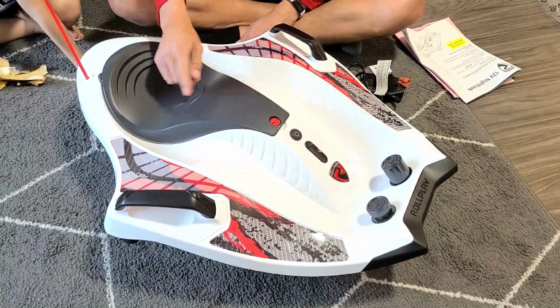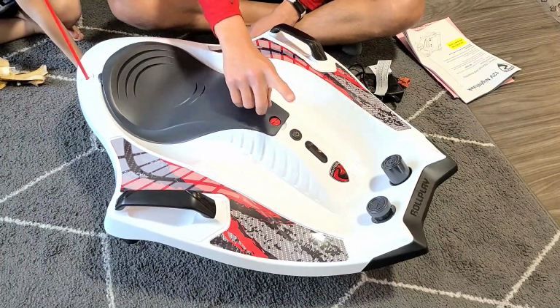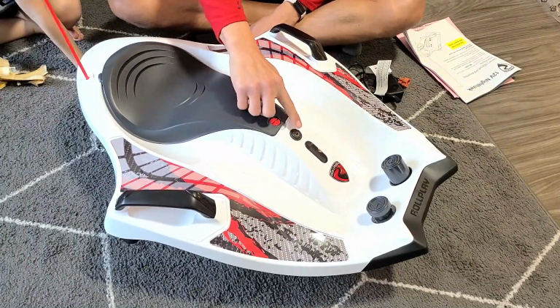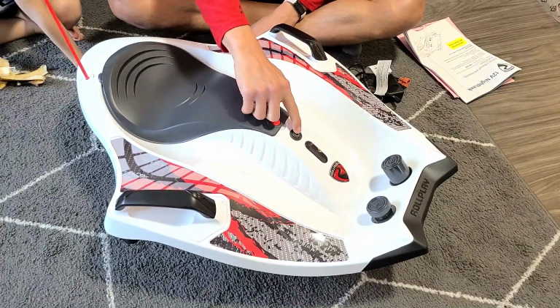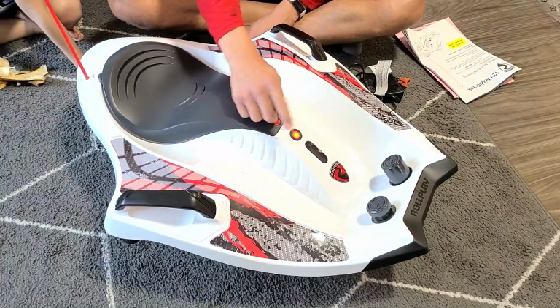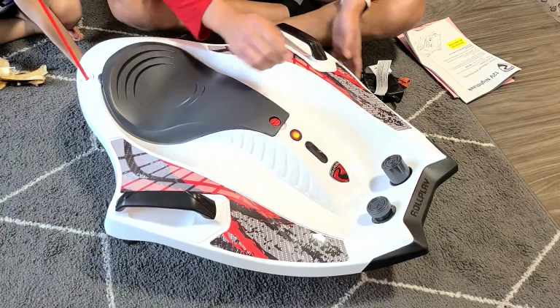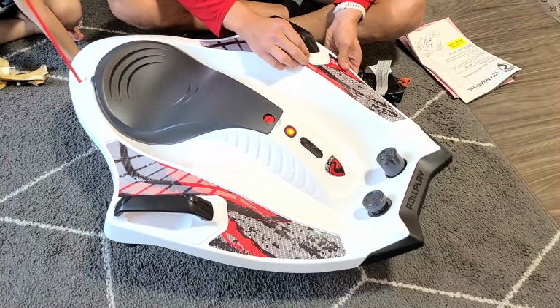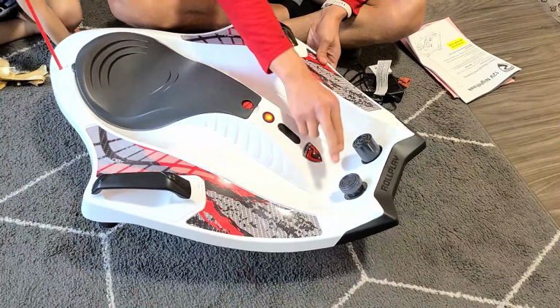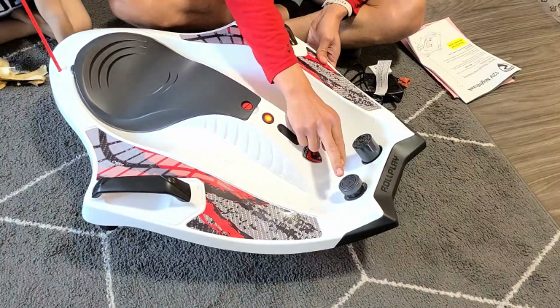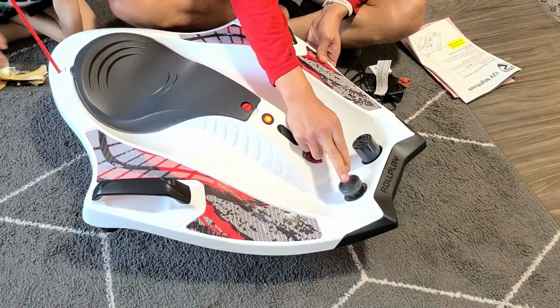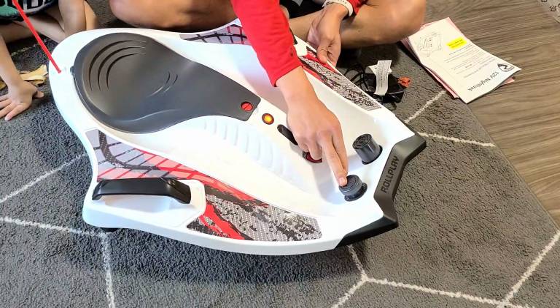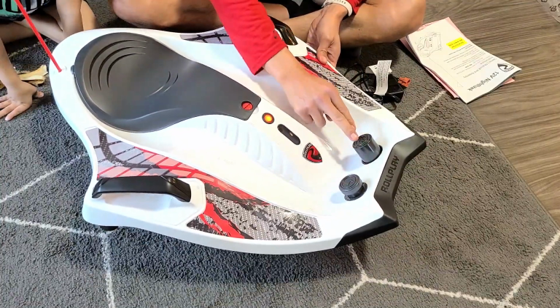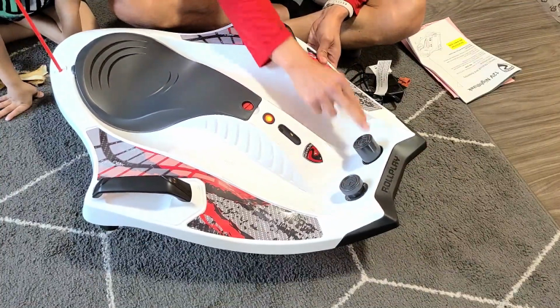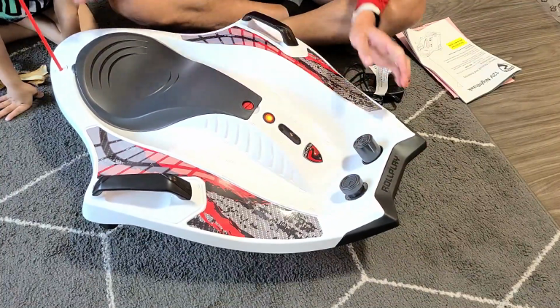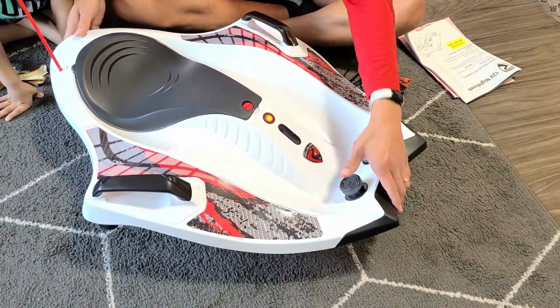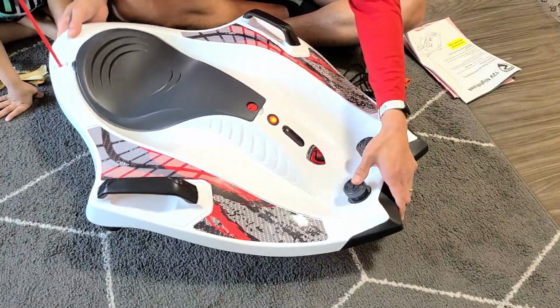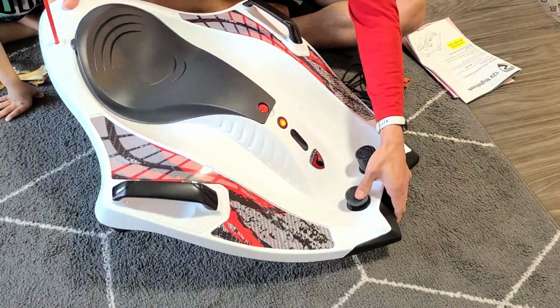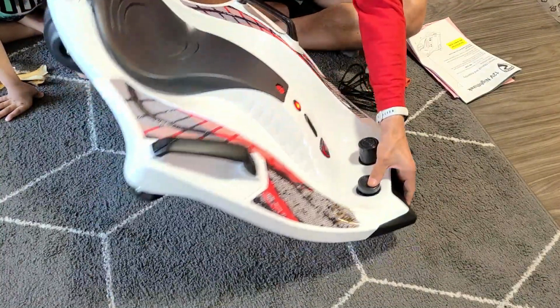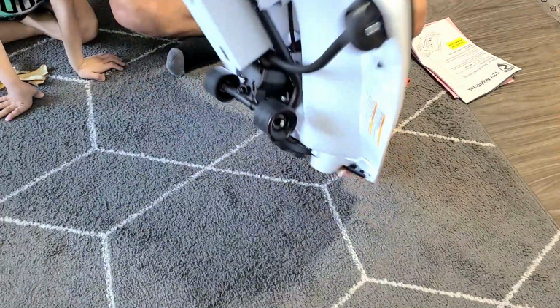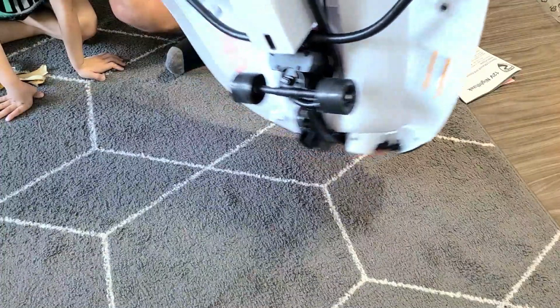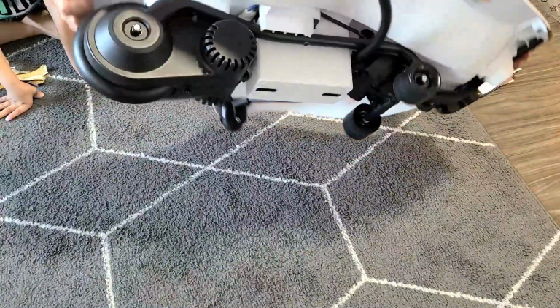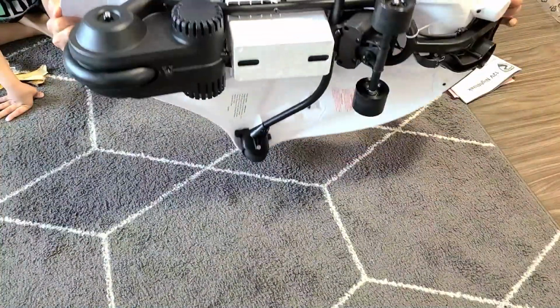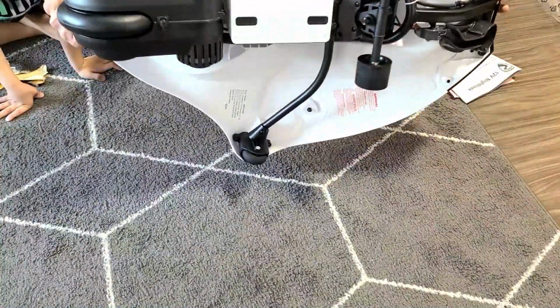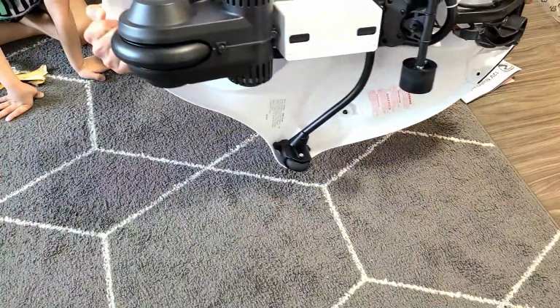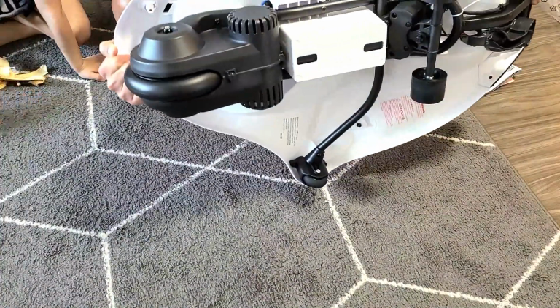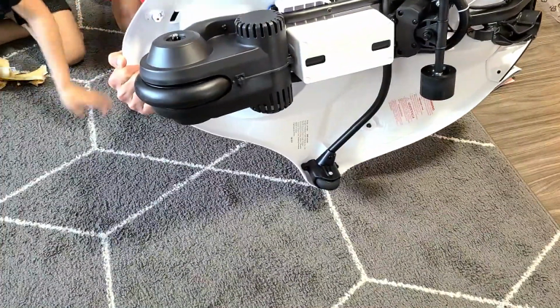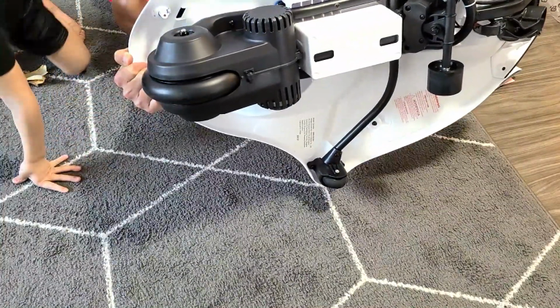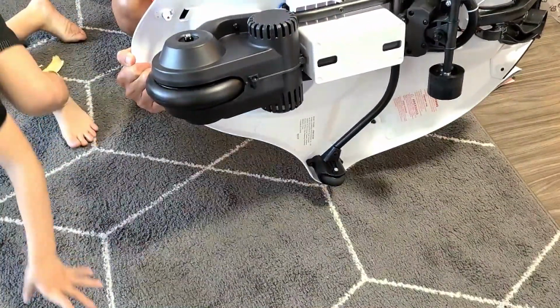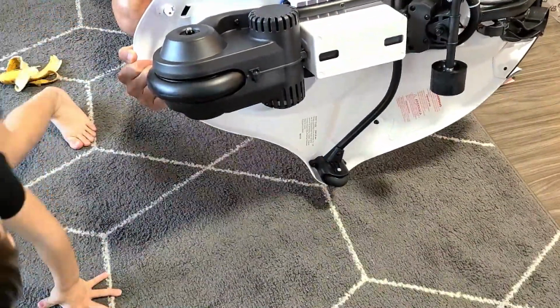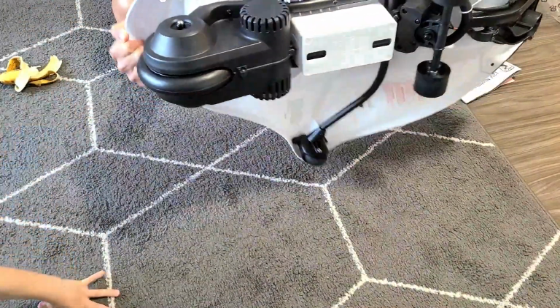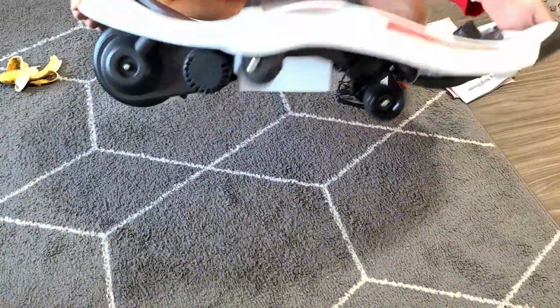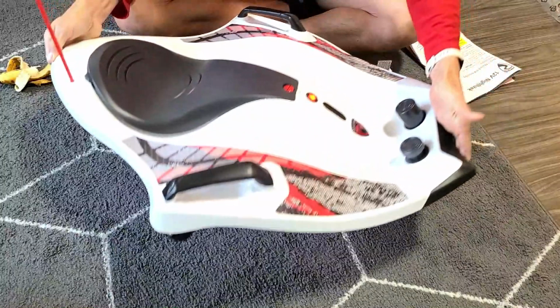From here you can go ahead and turn it on. Right here you have the accelerator pedal and you have the brake — accelerator. It only moves one wheel, the back wheel, as you can see right there.